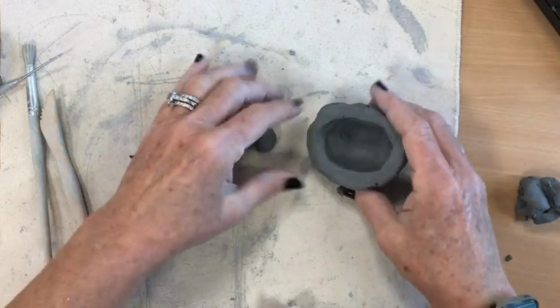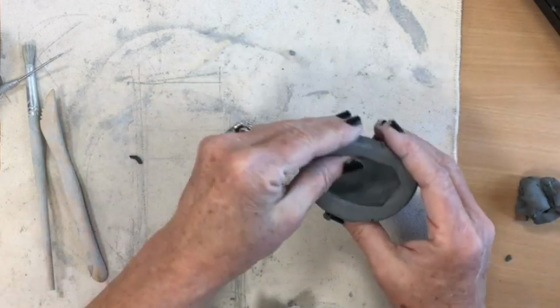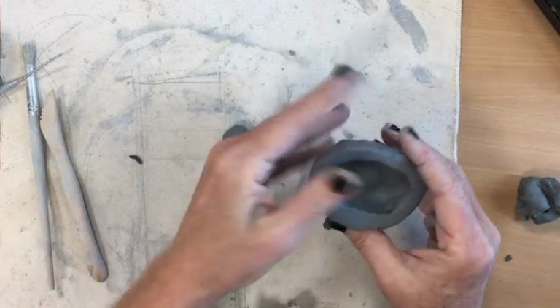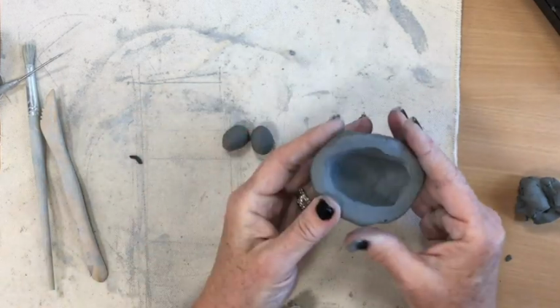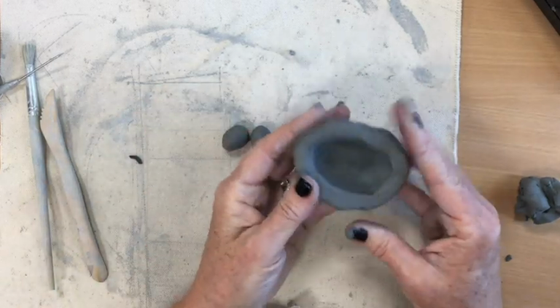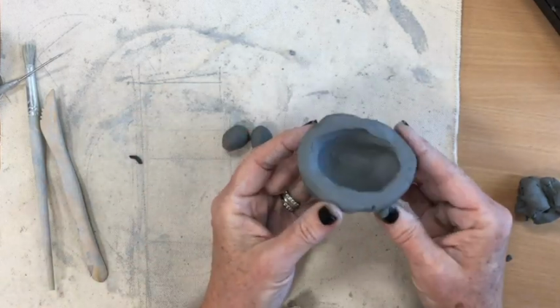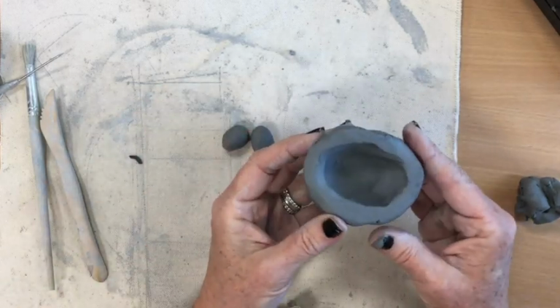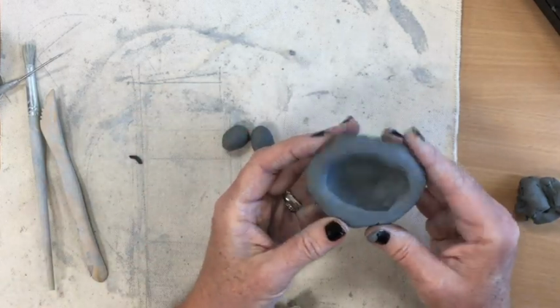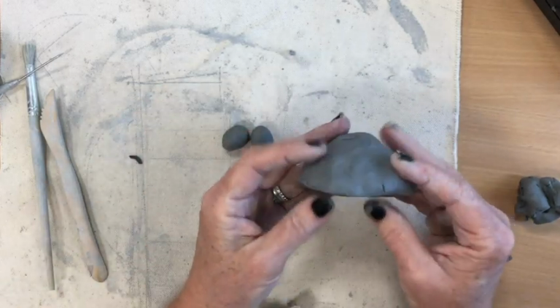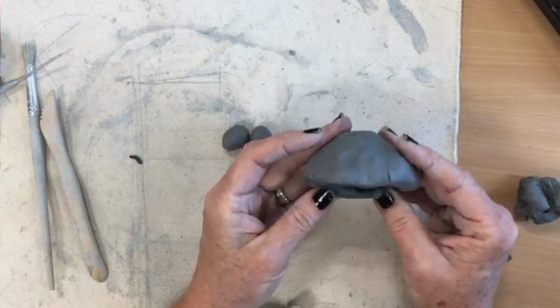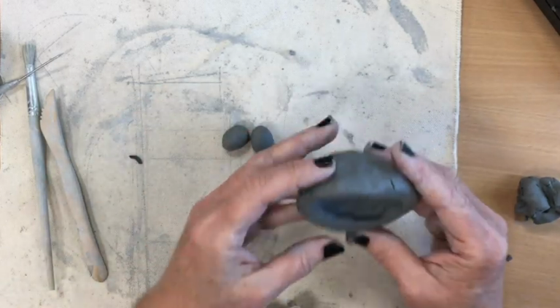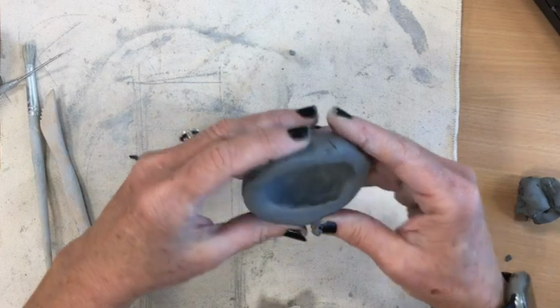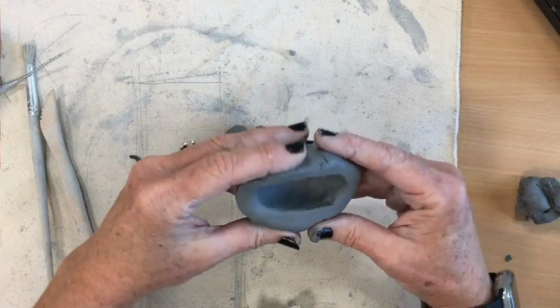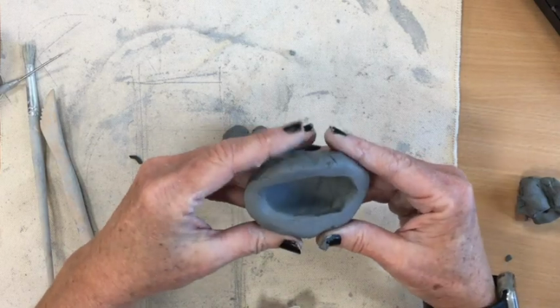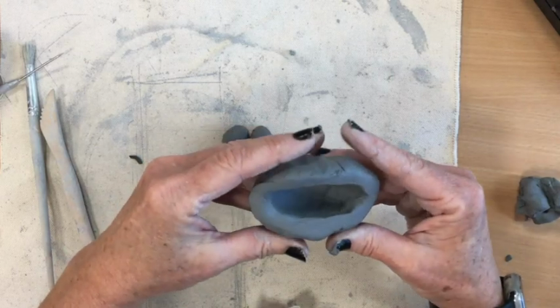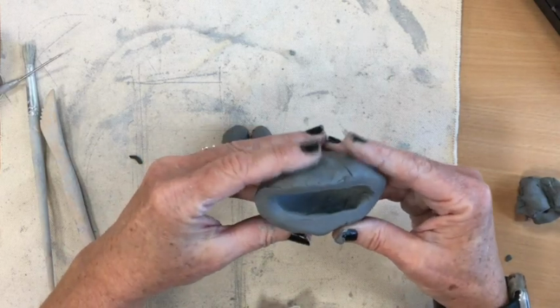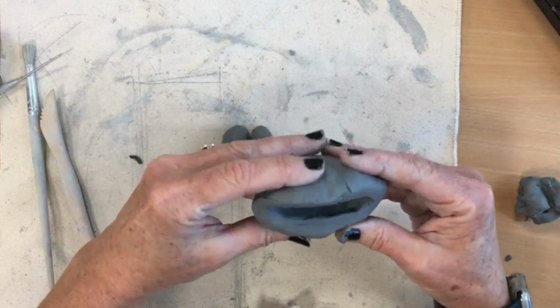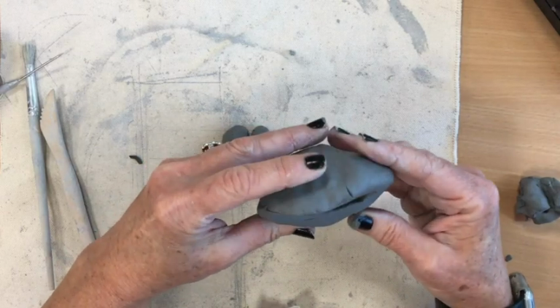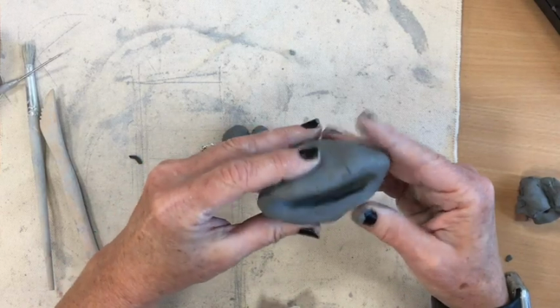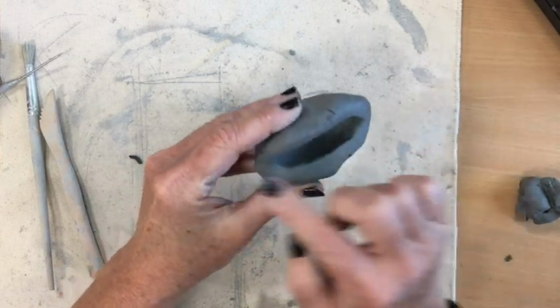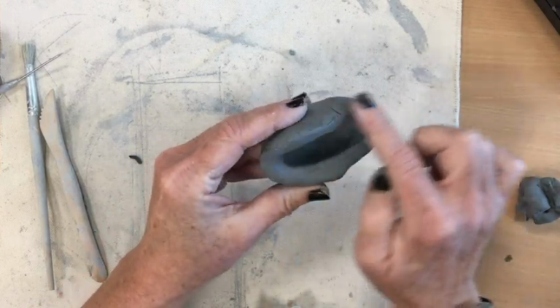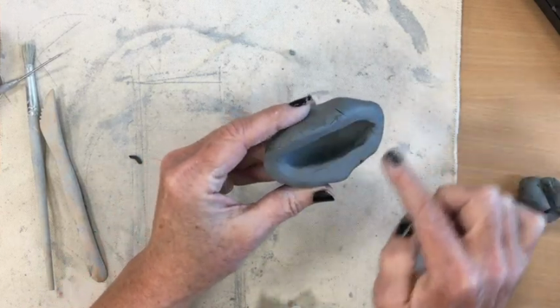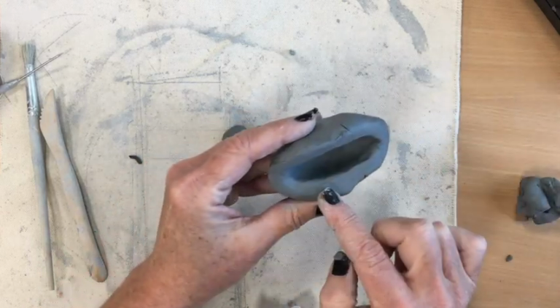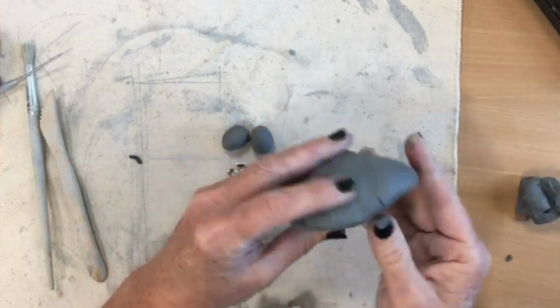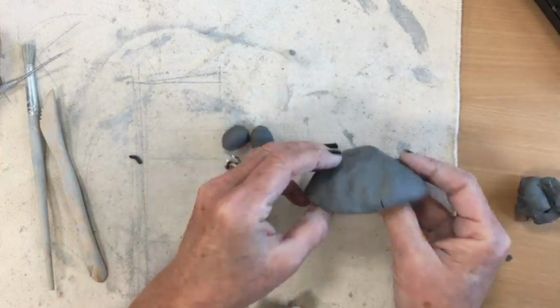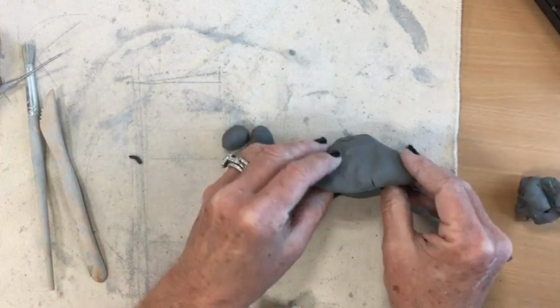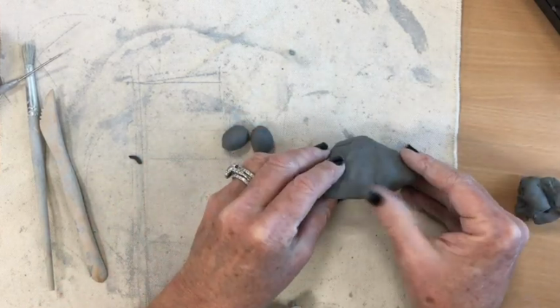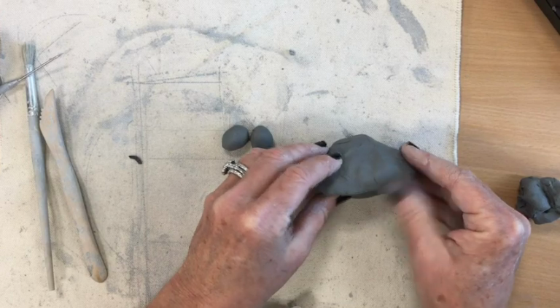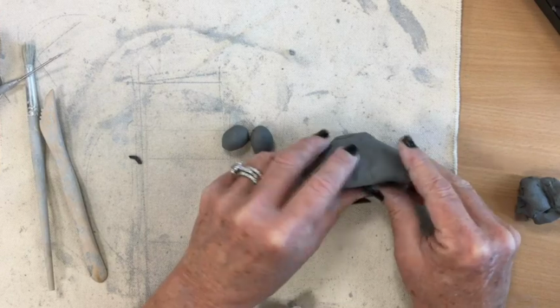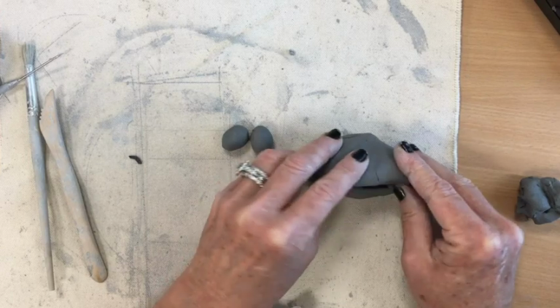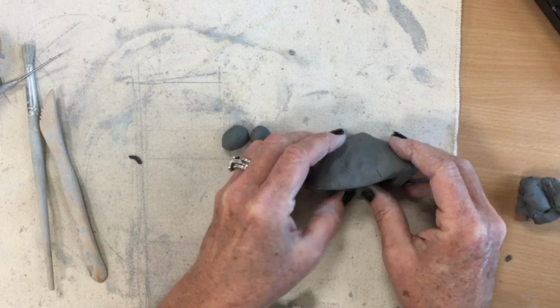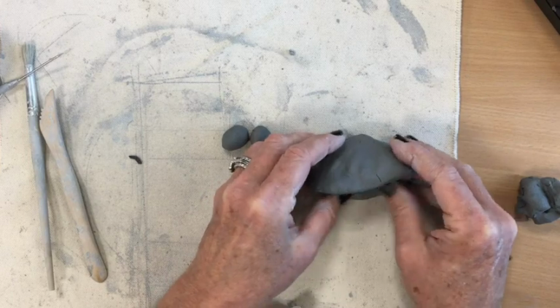Now for this creature, I'm going to take my pinch pot, put it on its side, and just gently pinch it sideways so it looks like an oval. That is going to be the body of my creature.